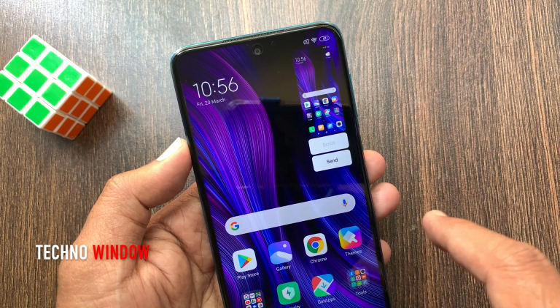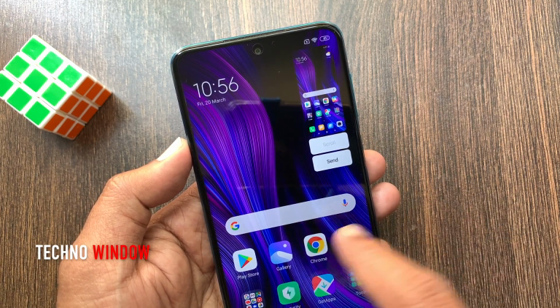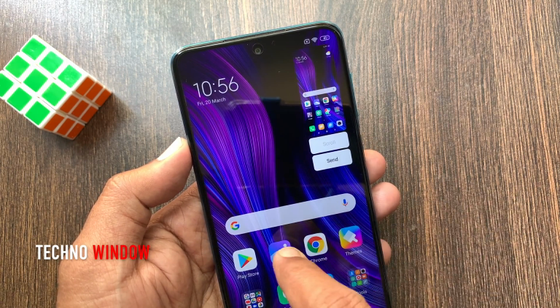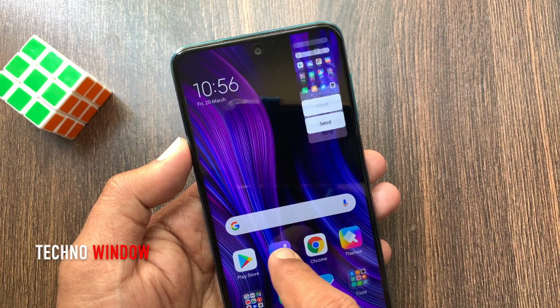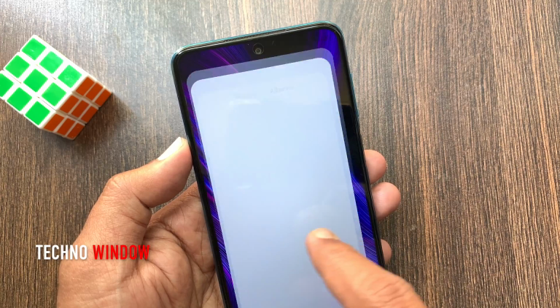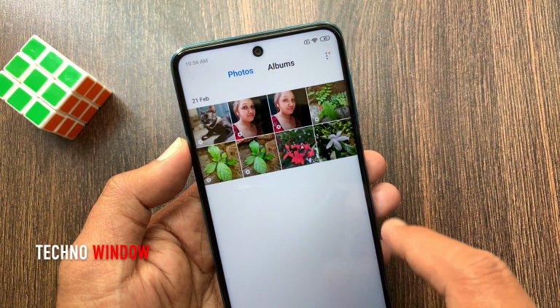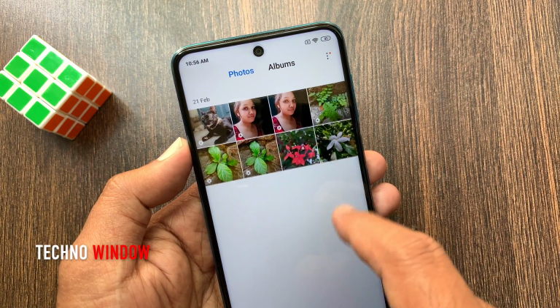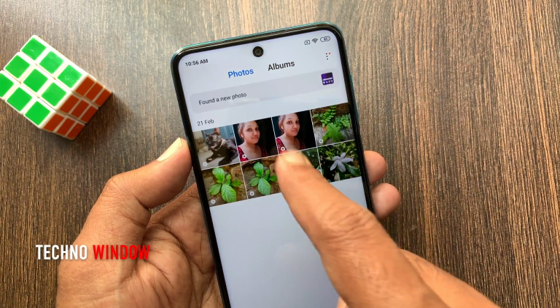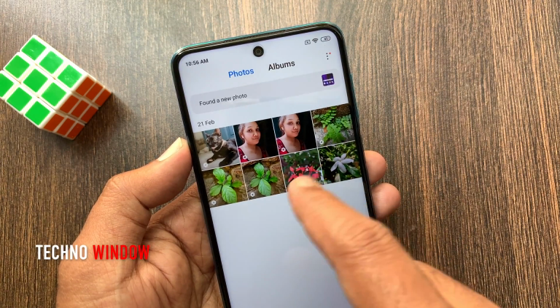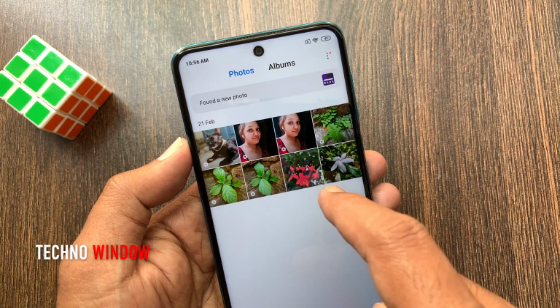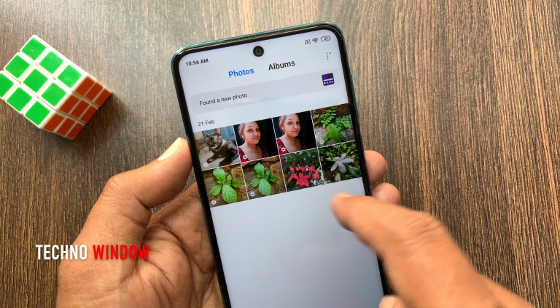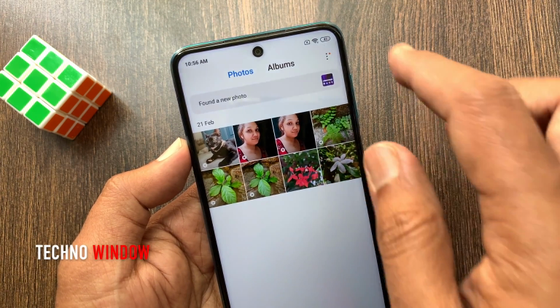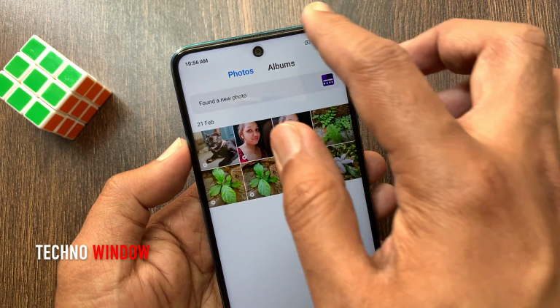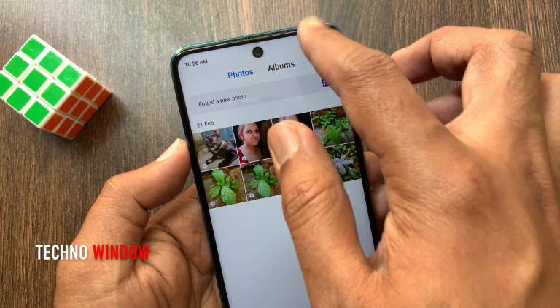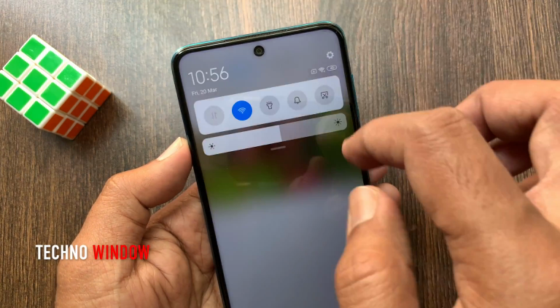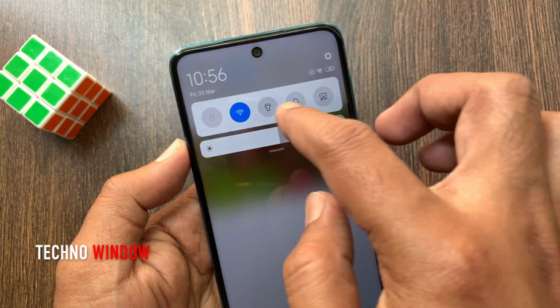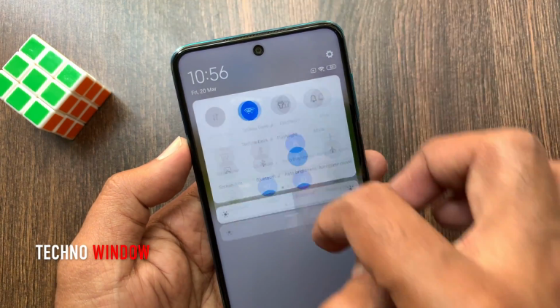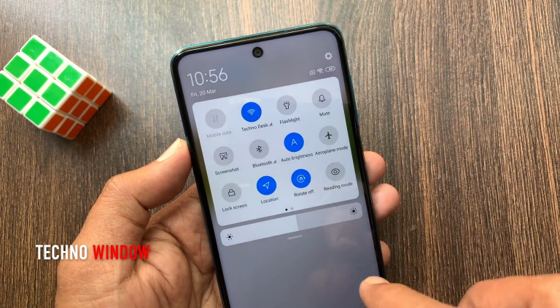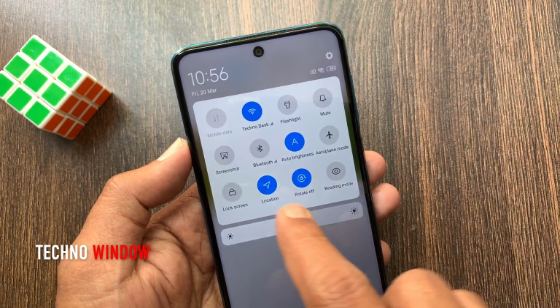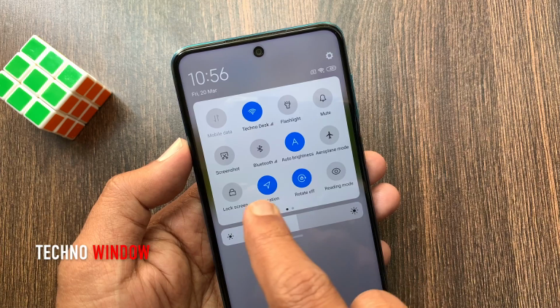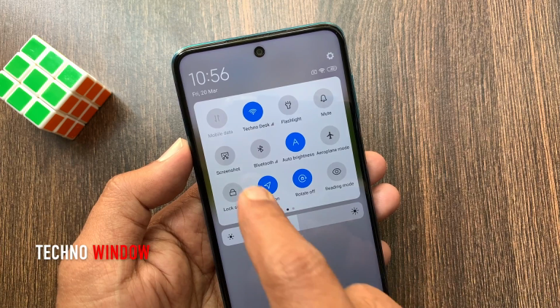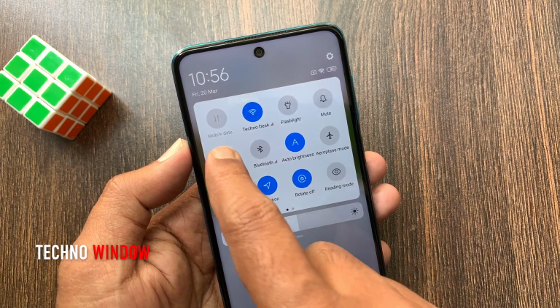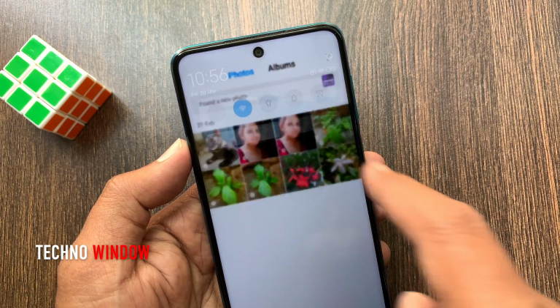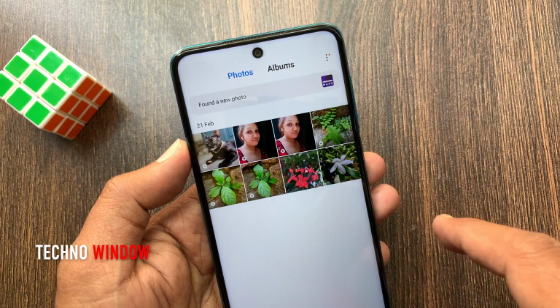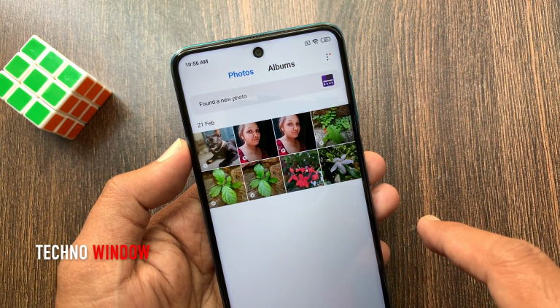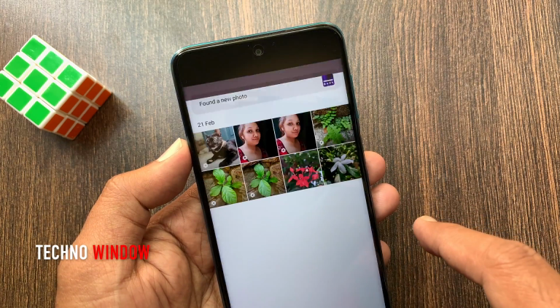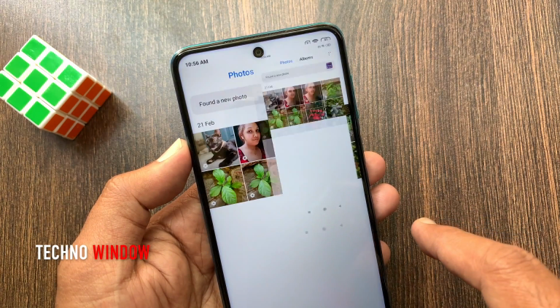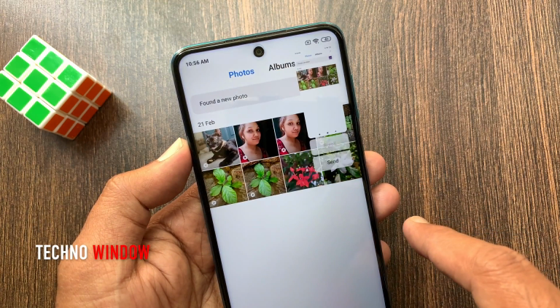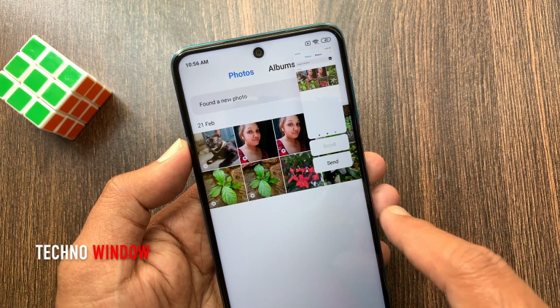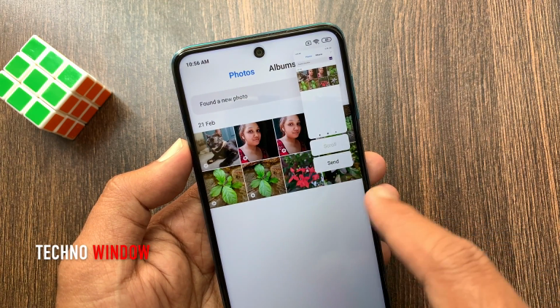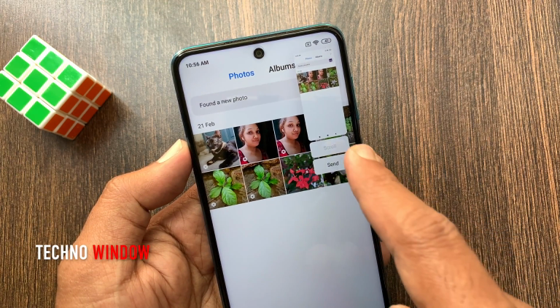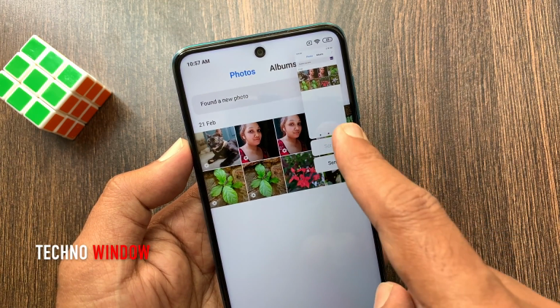Open the screen that you want to take a screenshot of. Swipe down from the top to get the drop-down menu, then tap screenshot. That's it, screenshot taken.